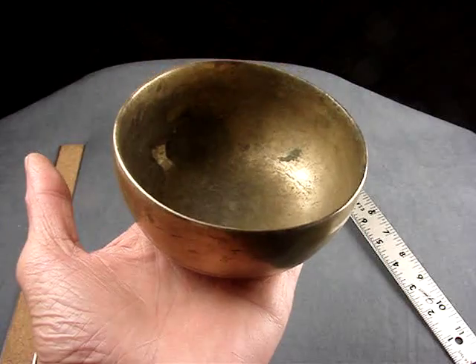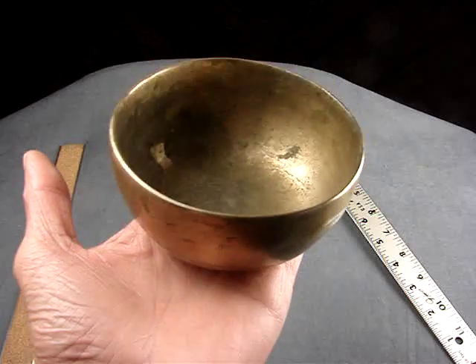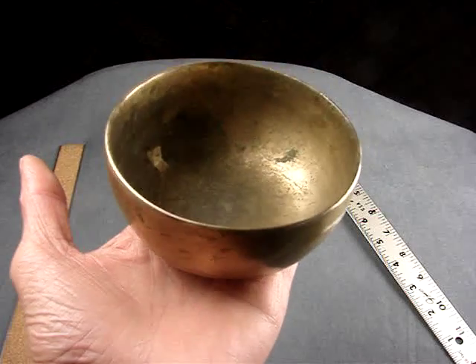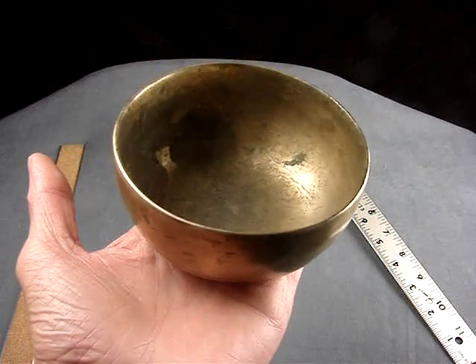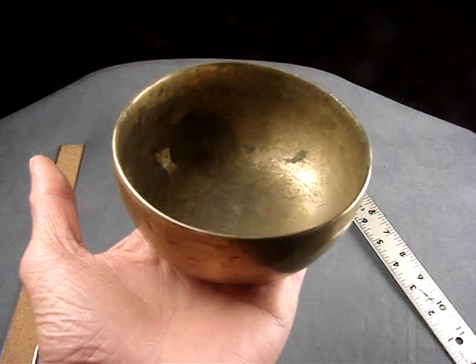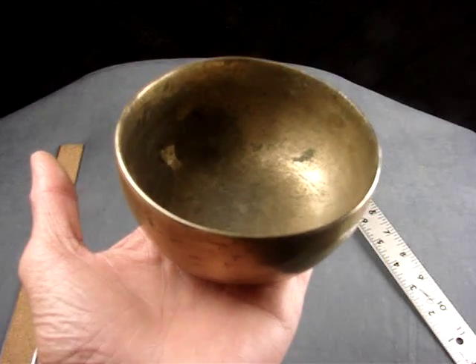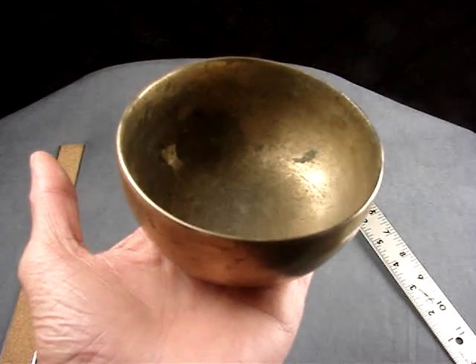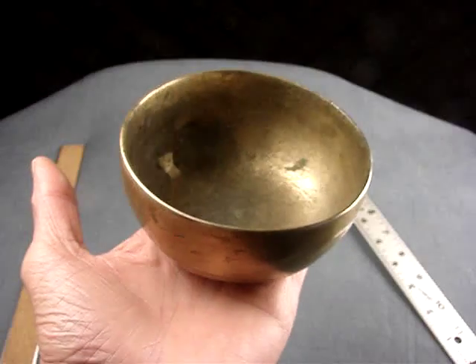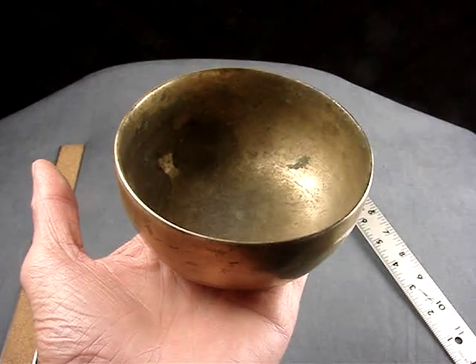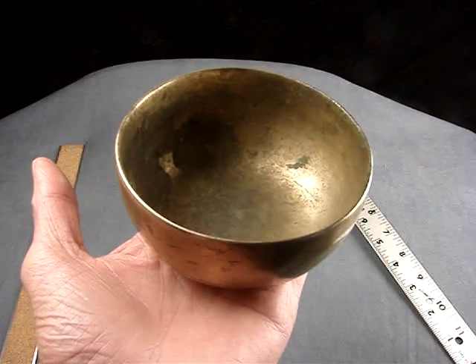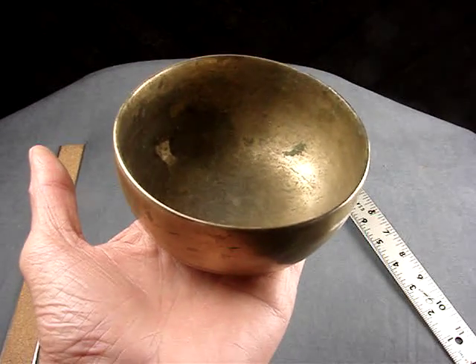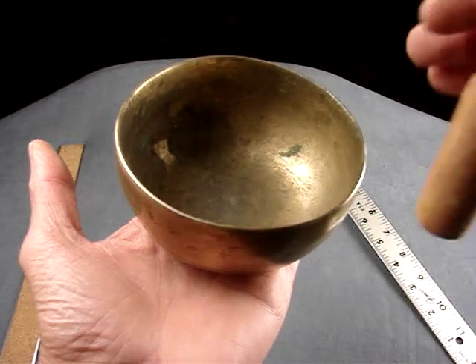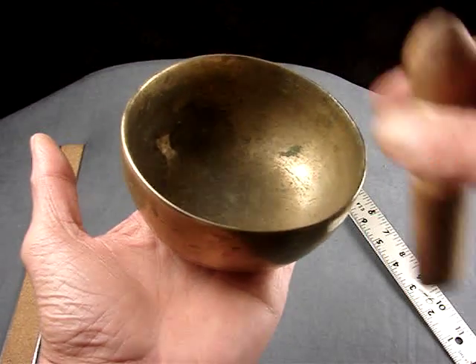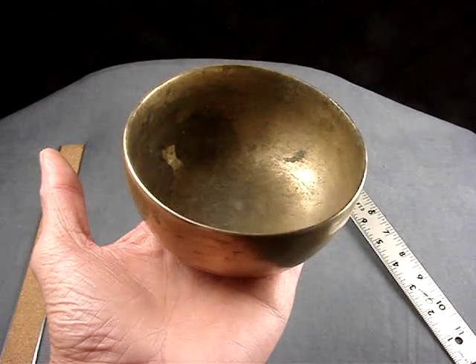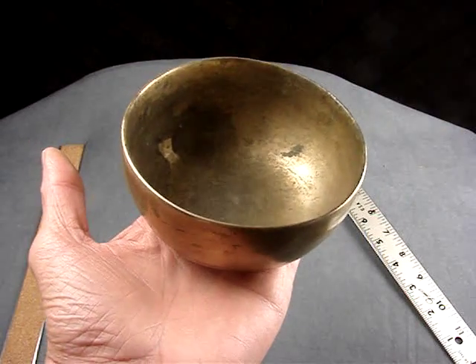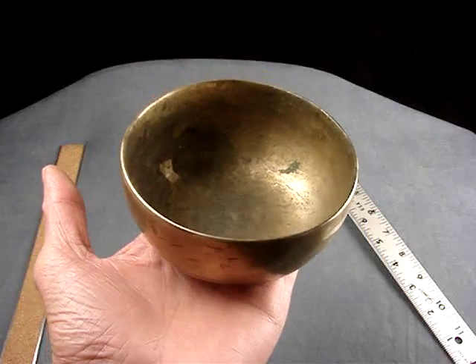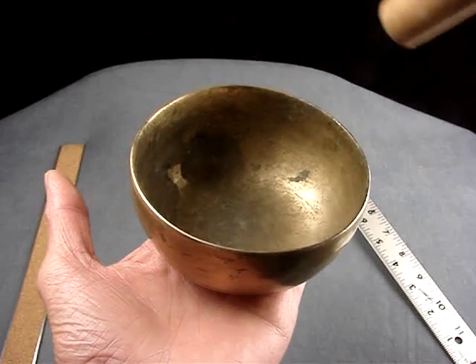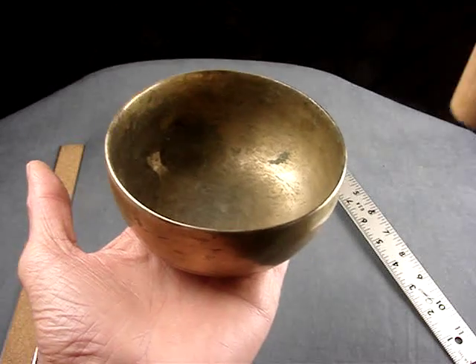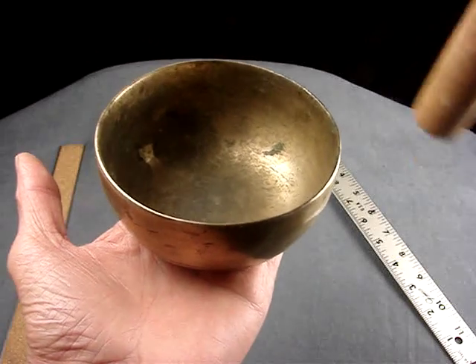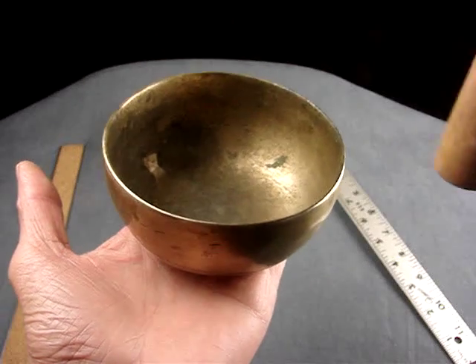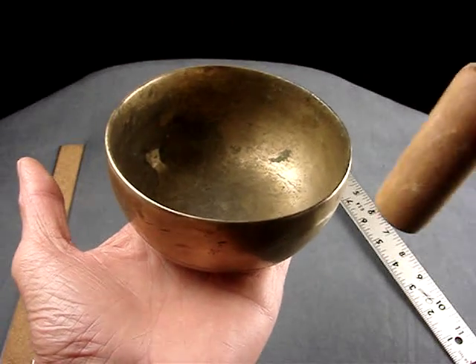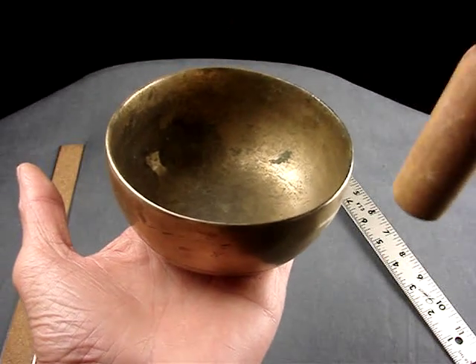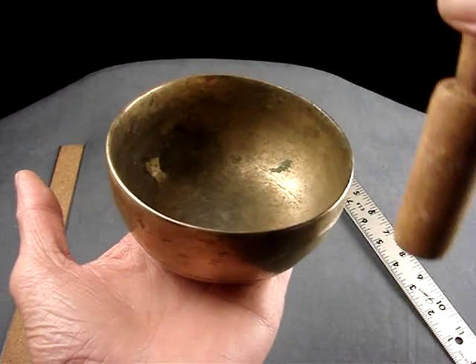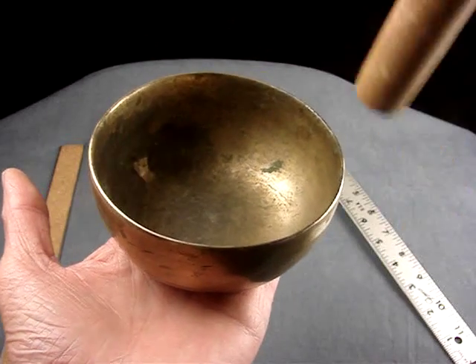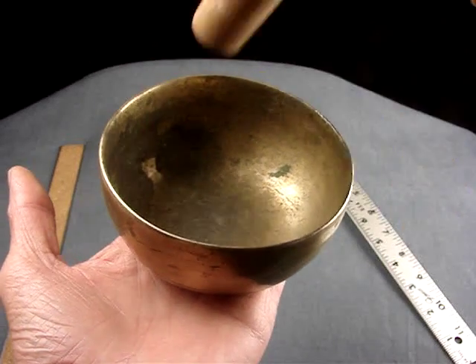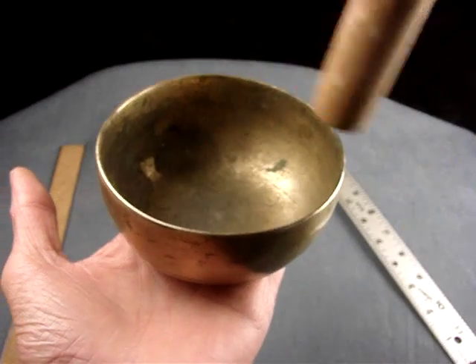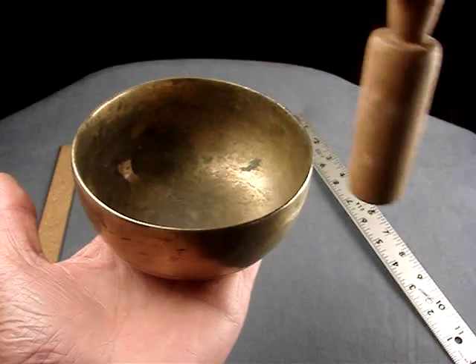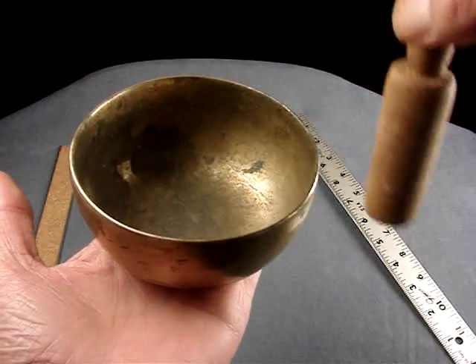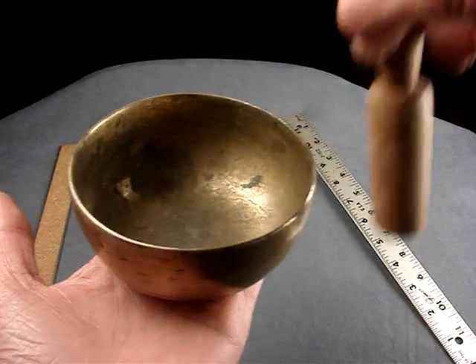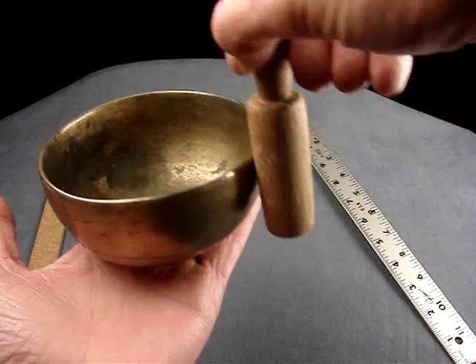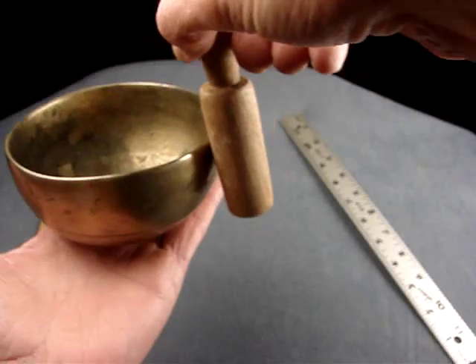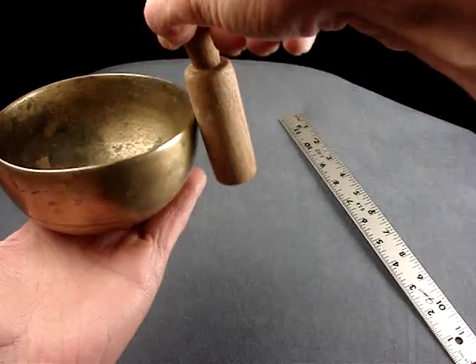And that's, I think, the most valuable thing to look for in a little bowl, because little bowls — it's hard to make them sing. Once they get really small, you try to get volume and you end up pushing it off your hand.